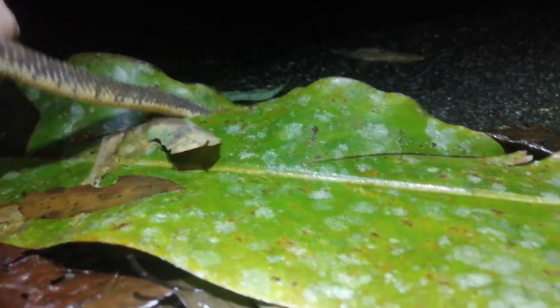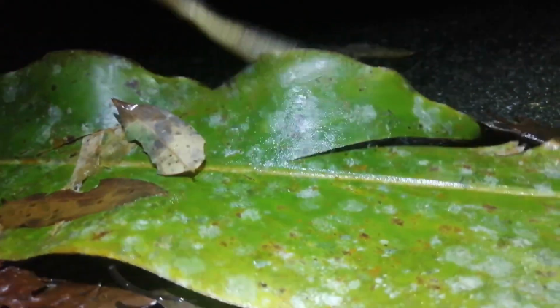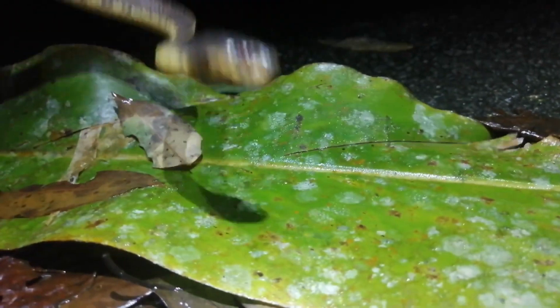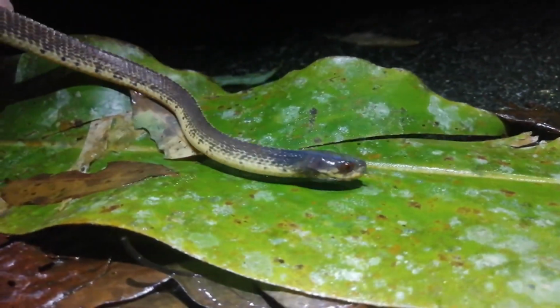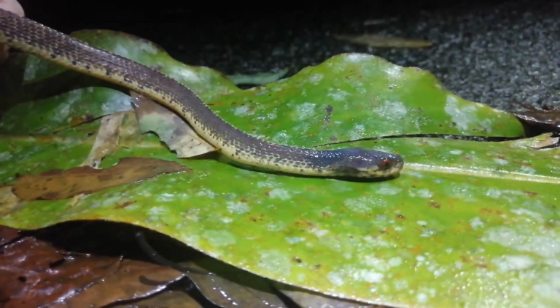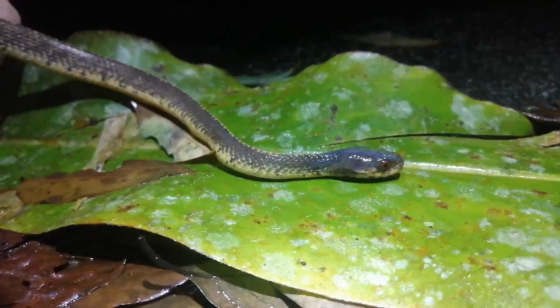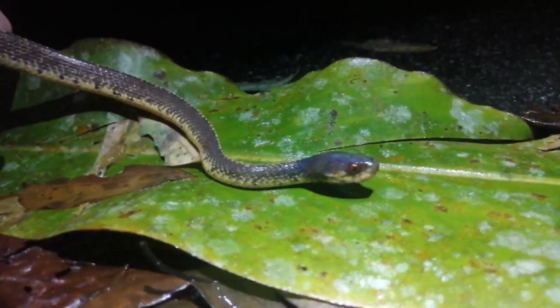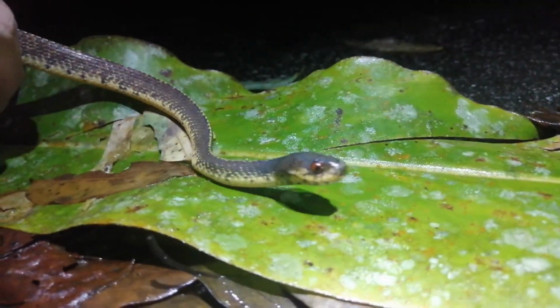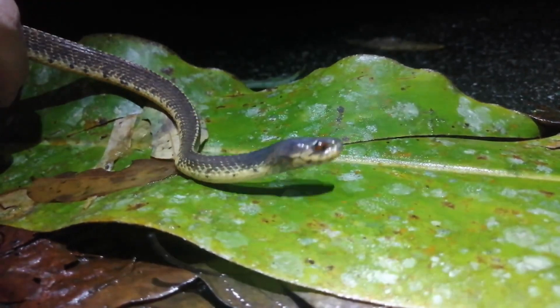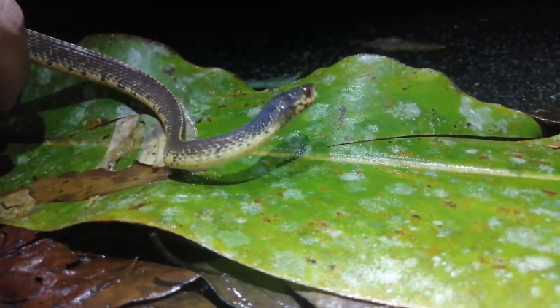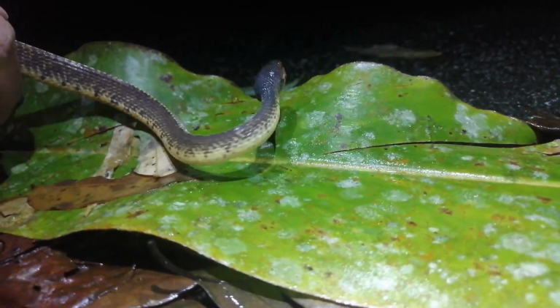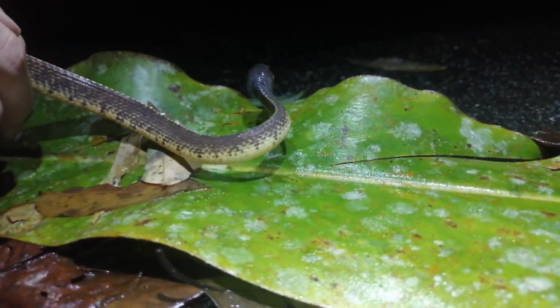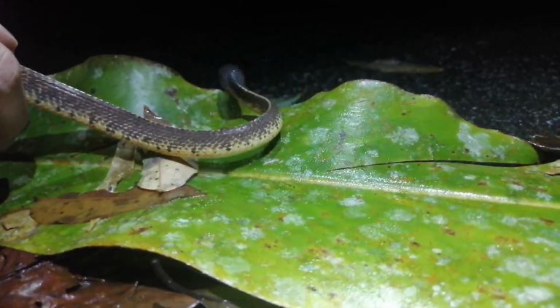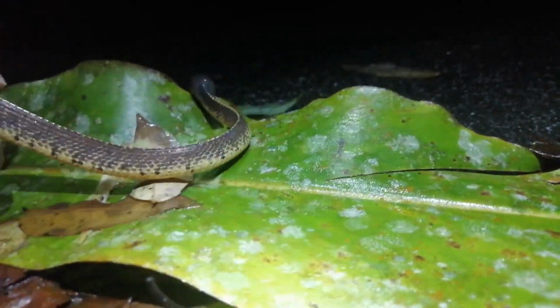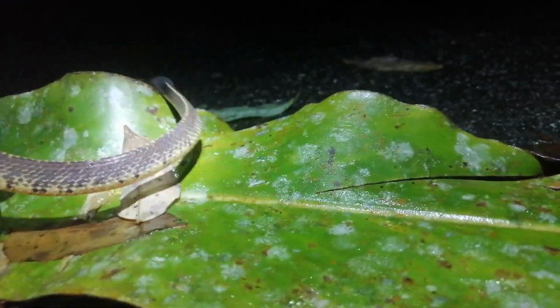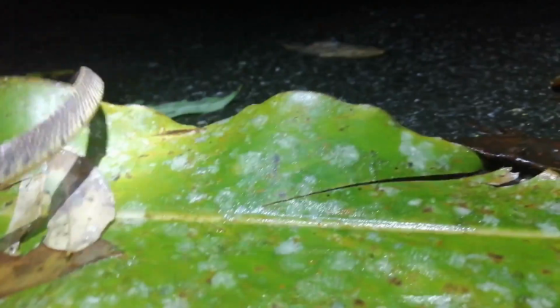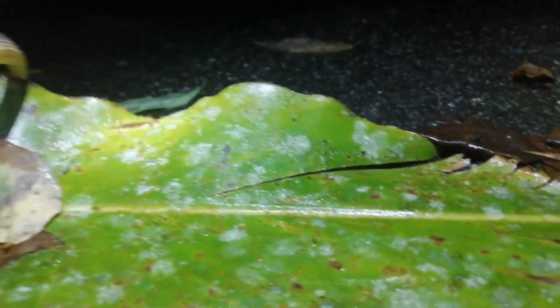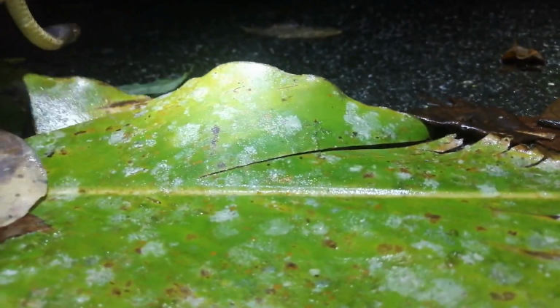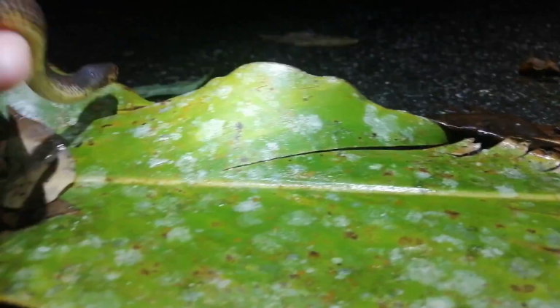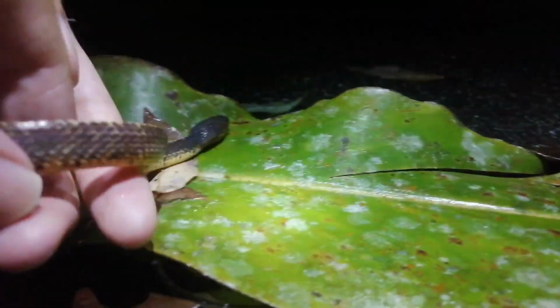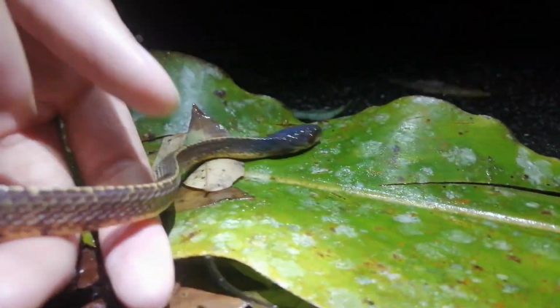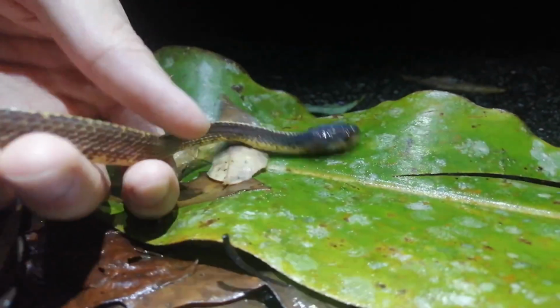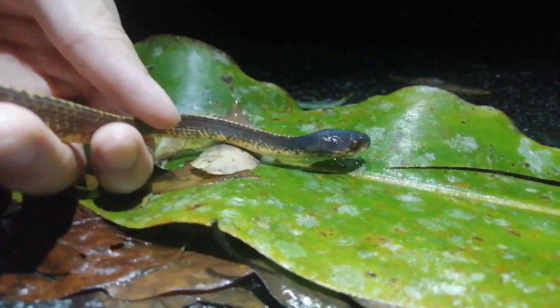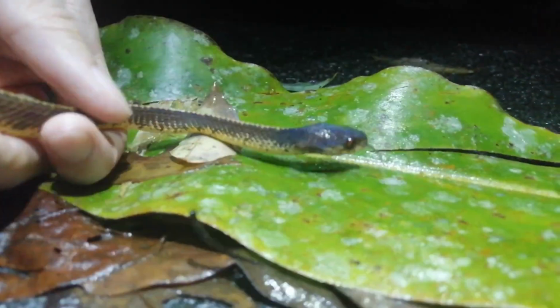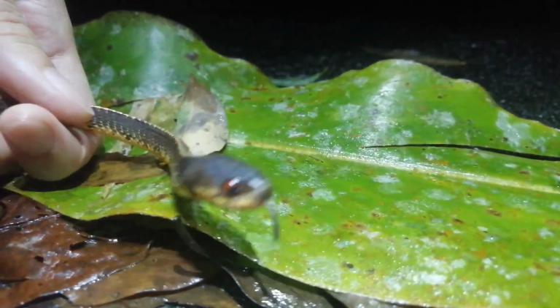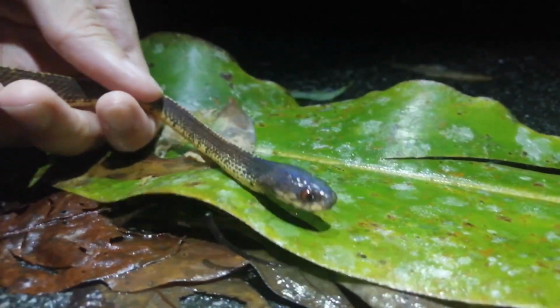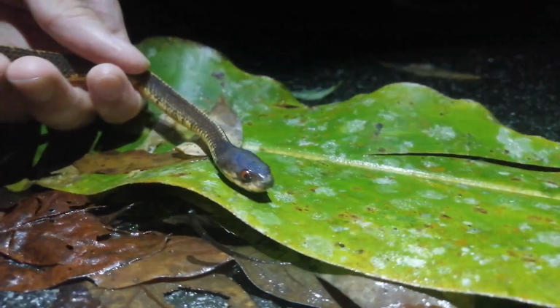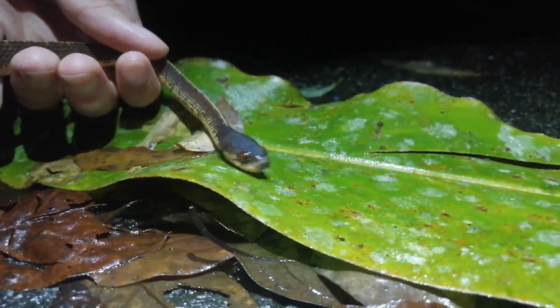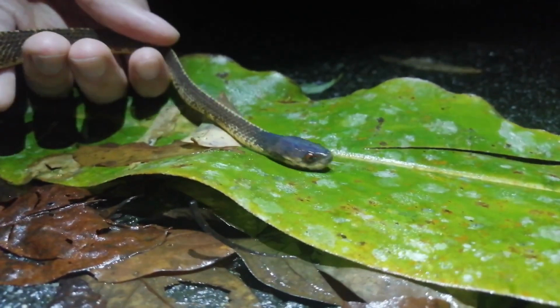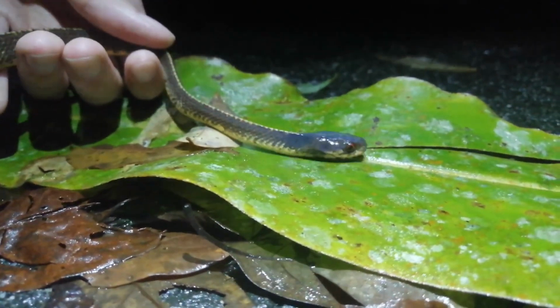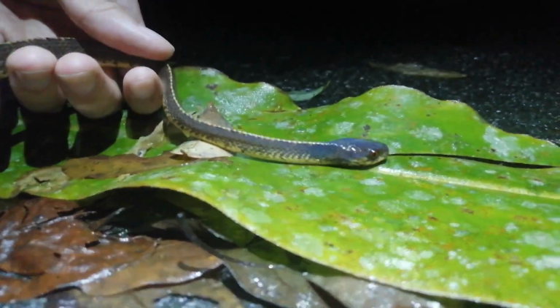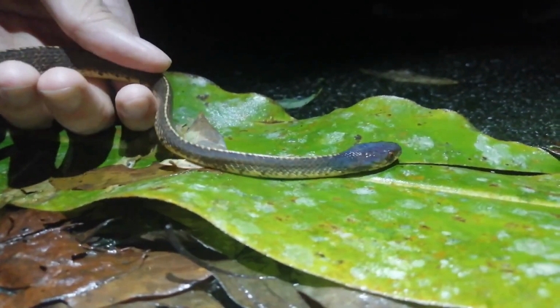Nice, nice. Very good. Look at the spine. Look at the ventral scales. The color, the eyes shine.